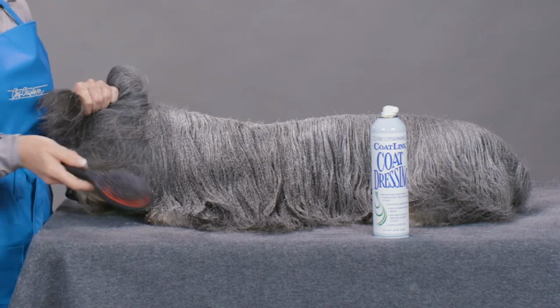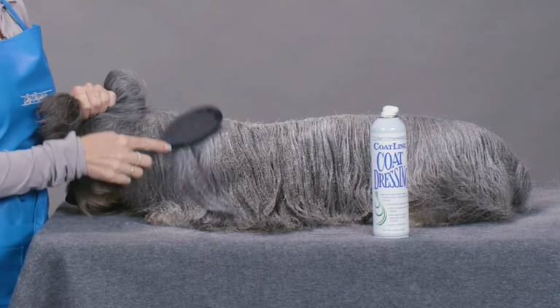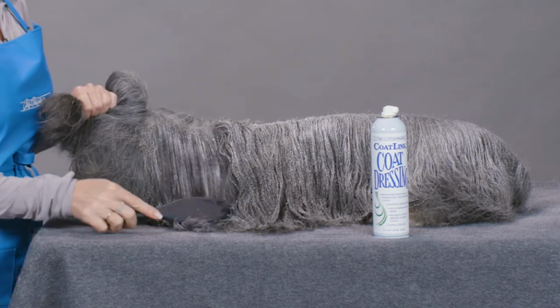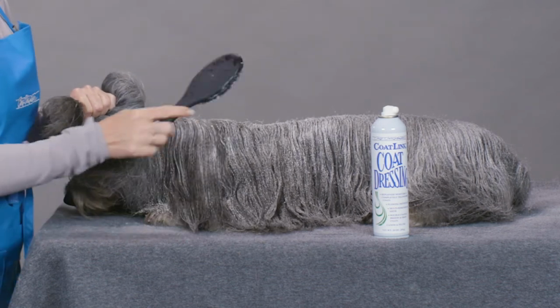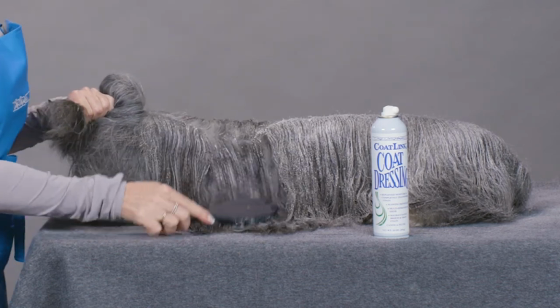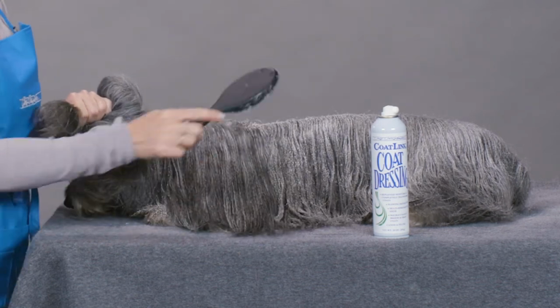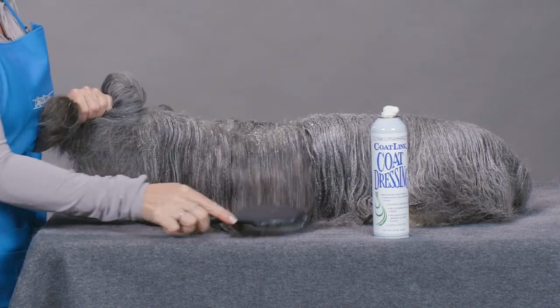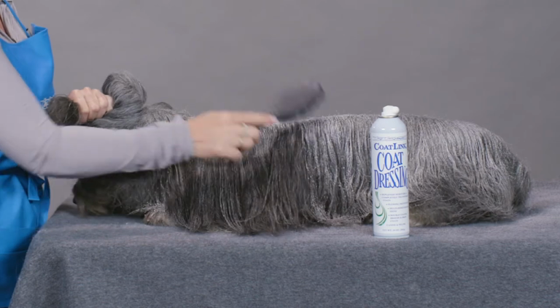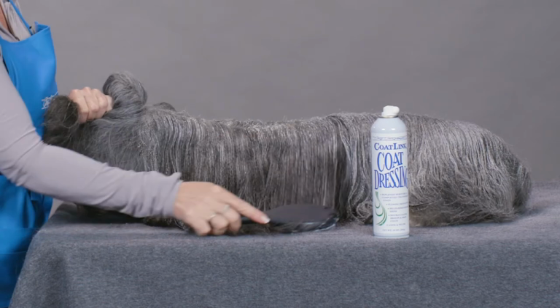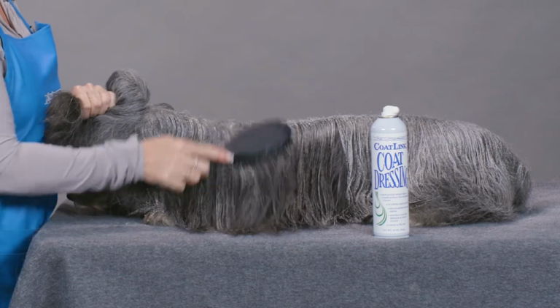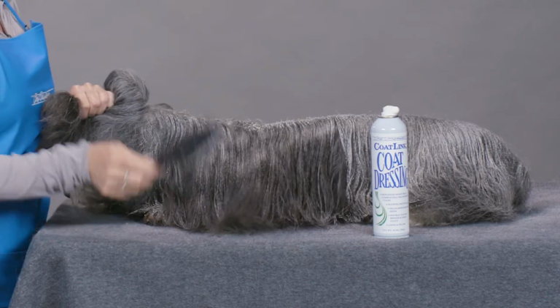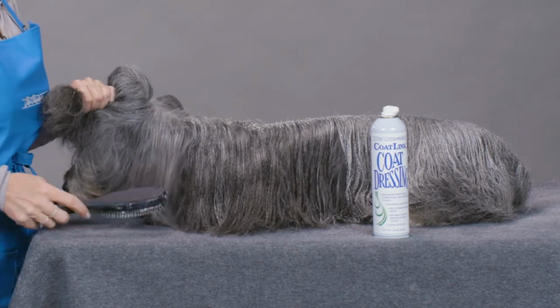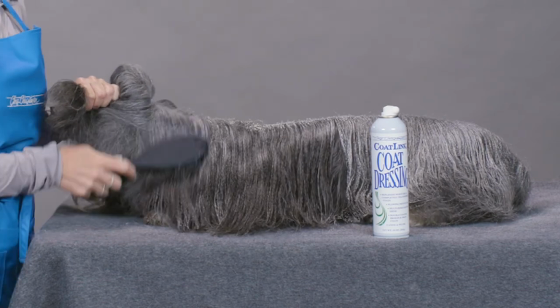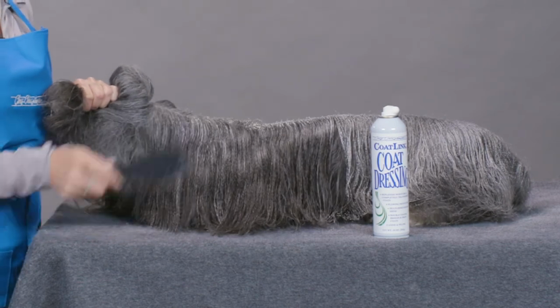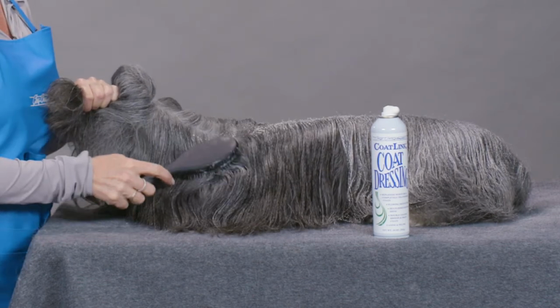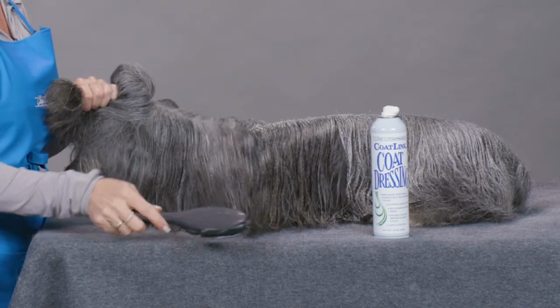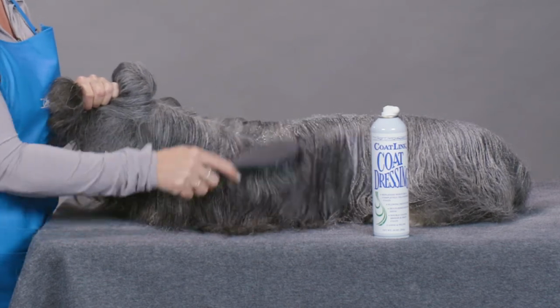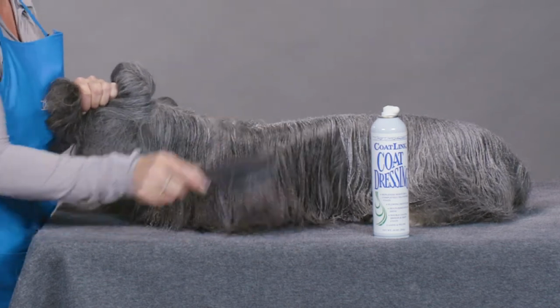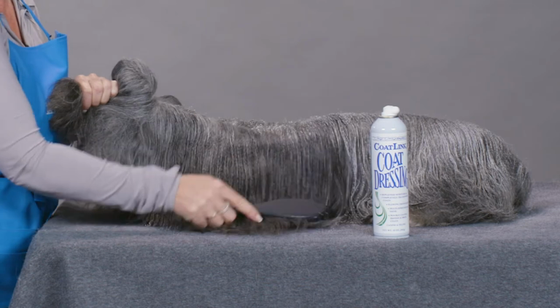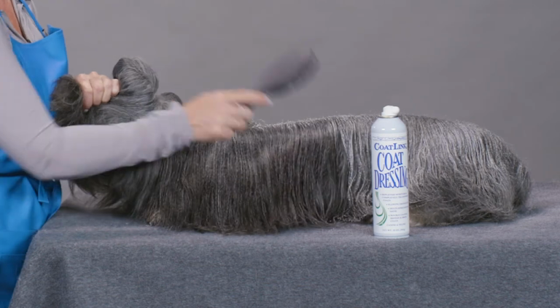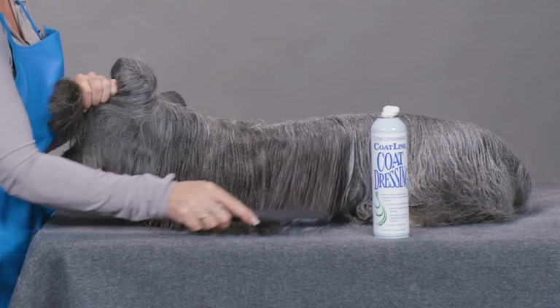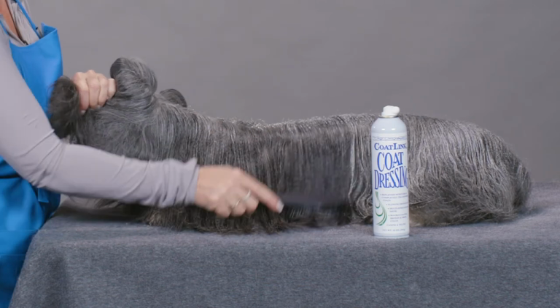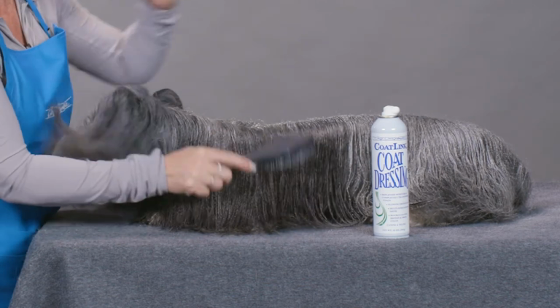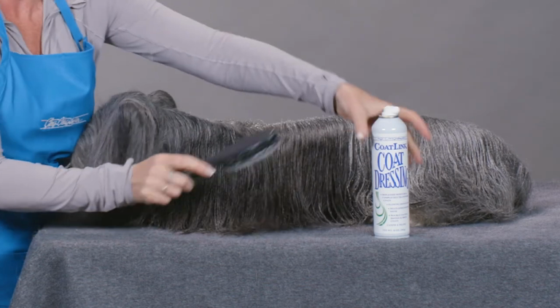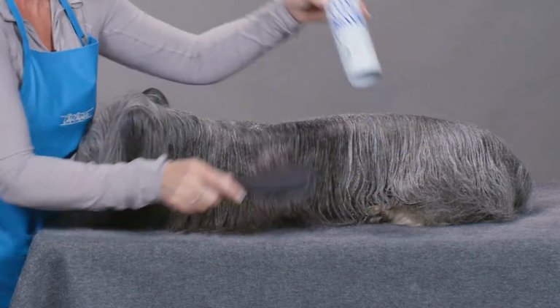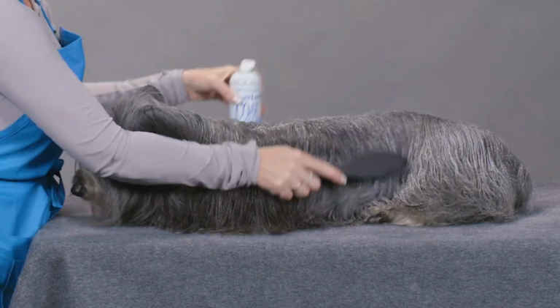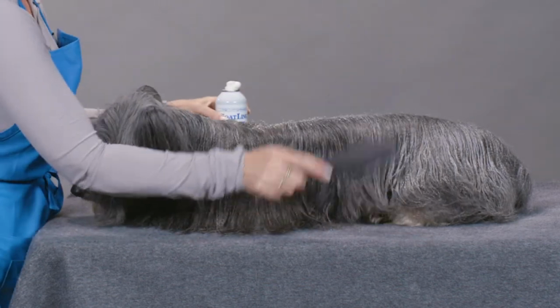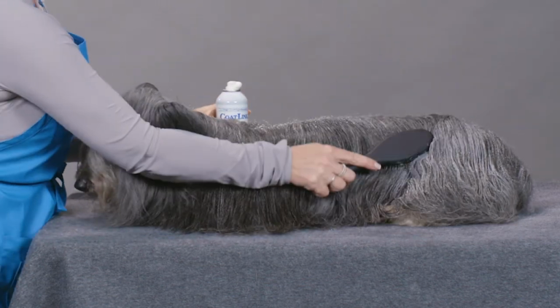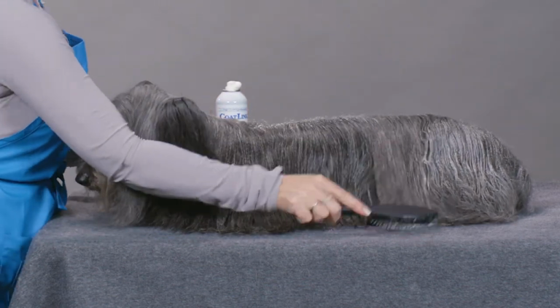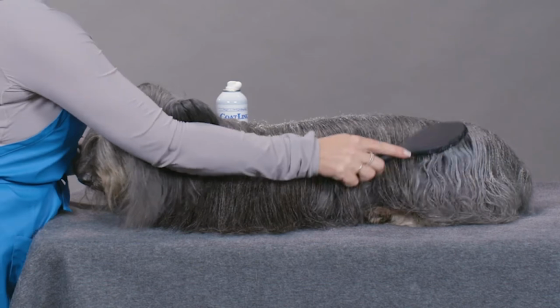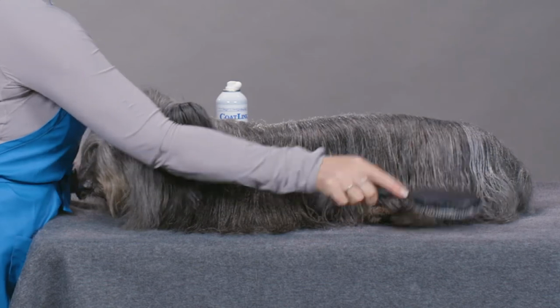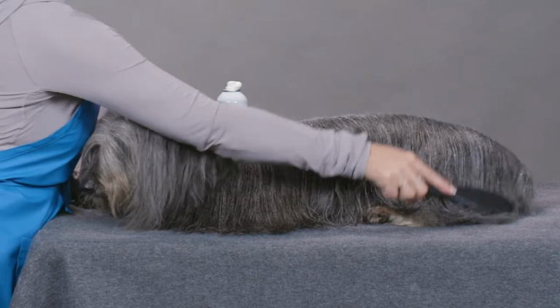Once it's distributed, I'm just going to simply brush it into the coat. You can do this with no dryer, or you can use a hot or a cool dryer to get the product right into the coat, and it's going to create that definition, that shine.